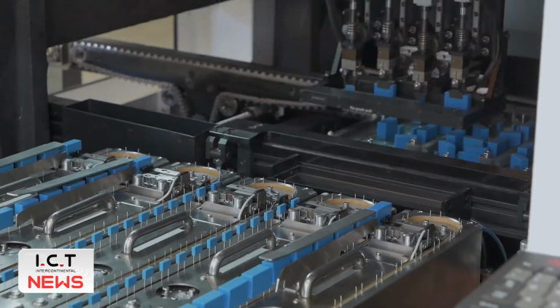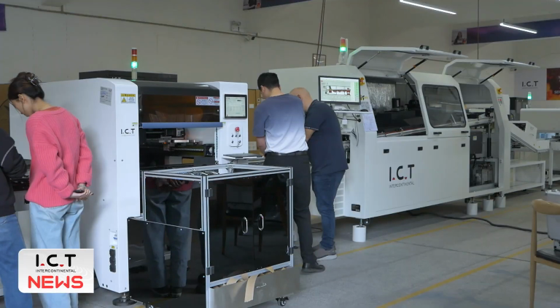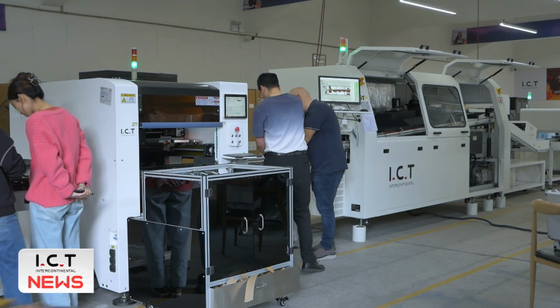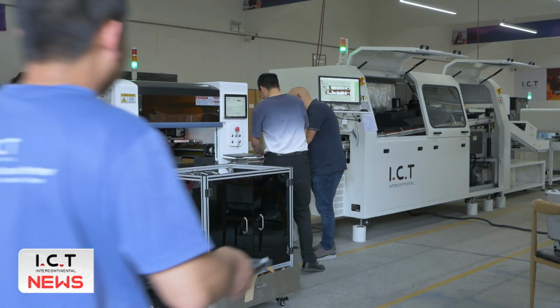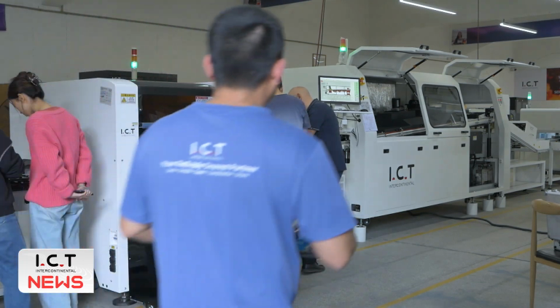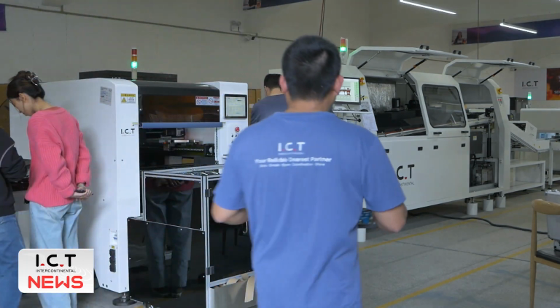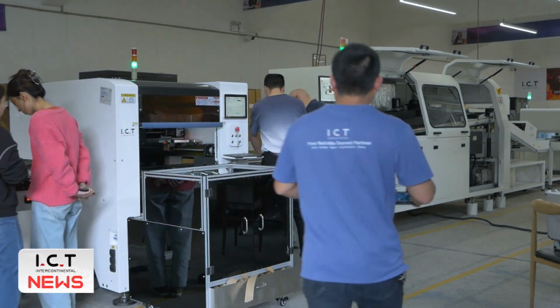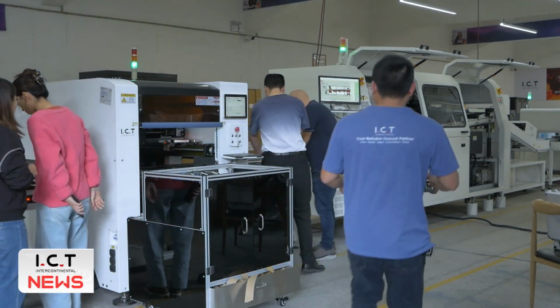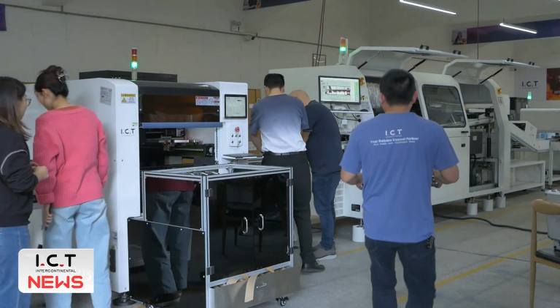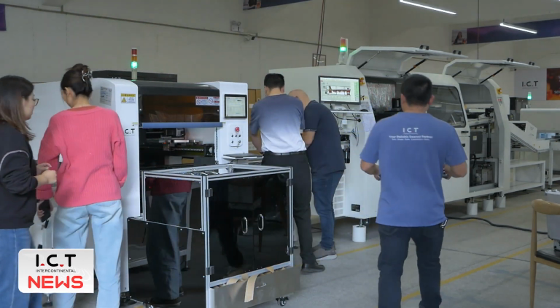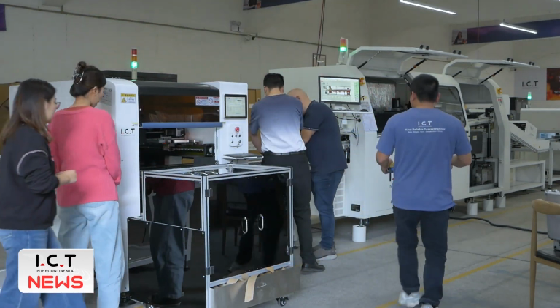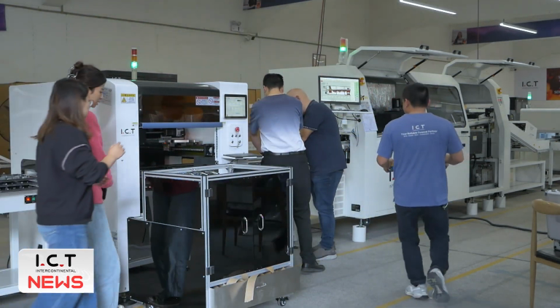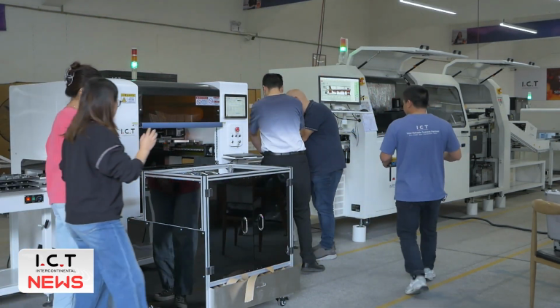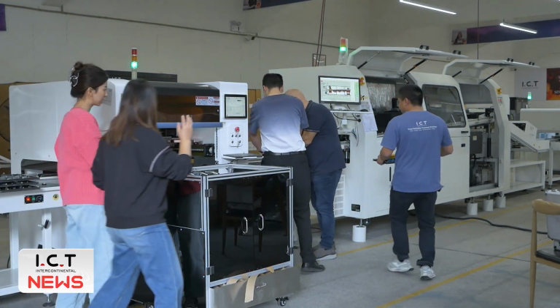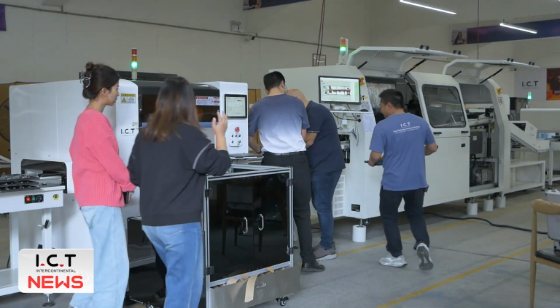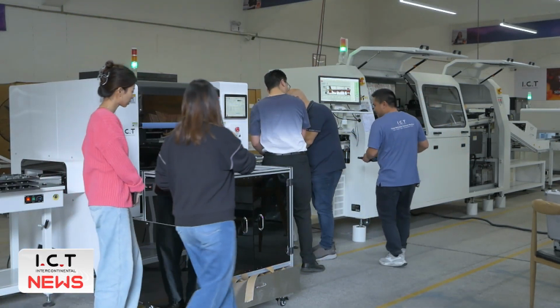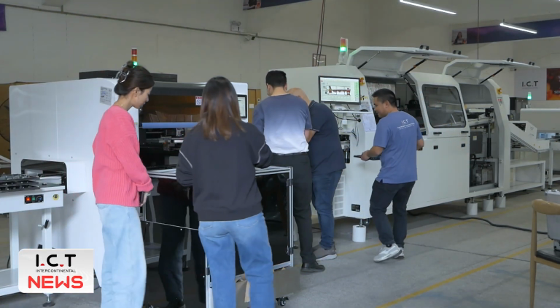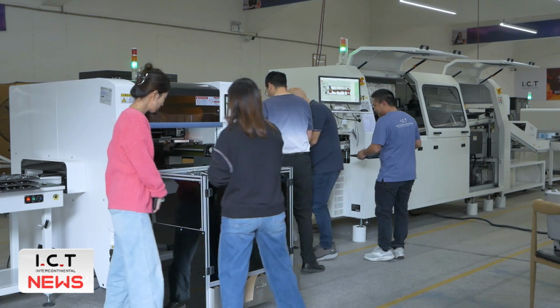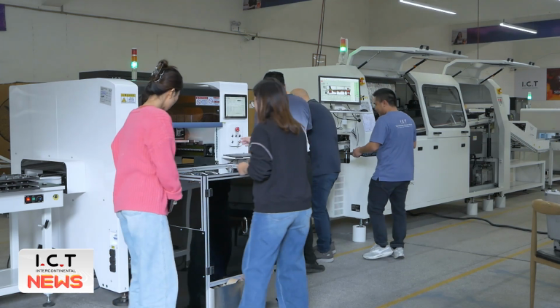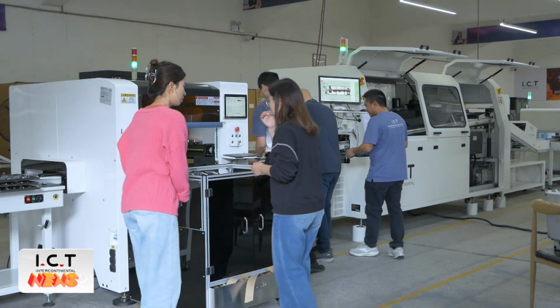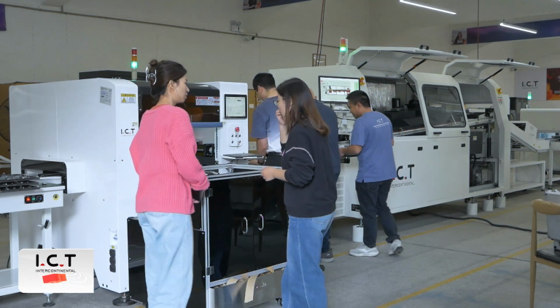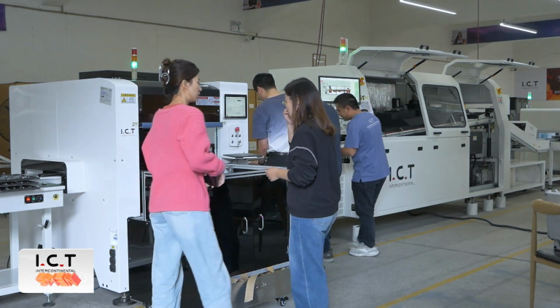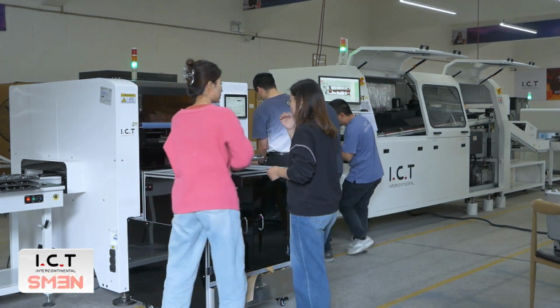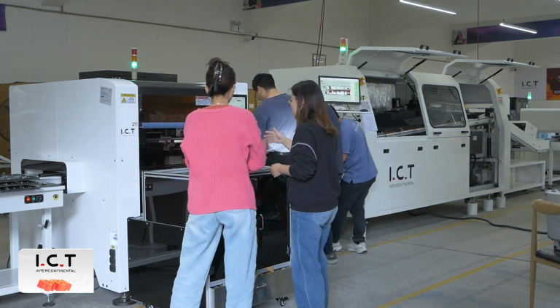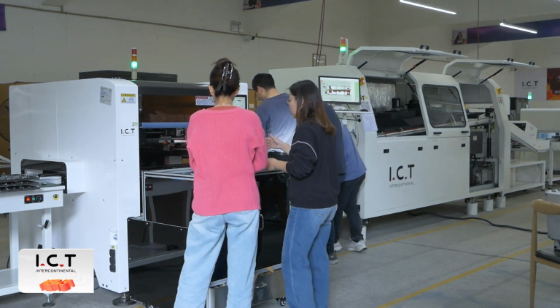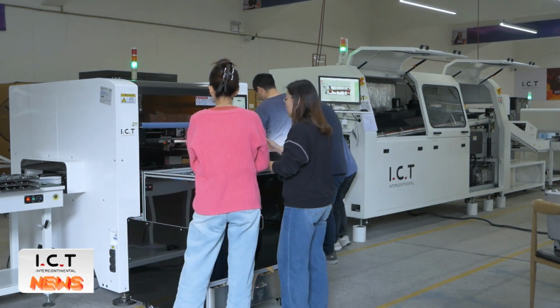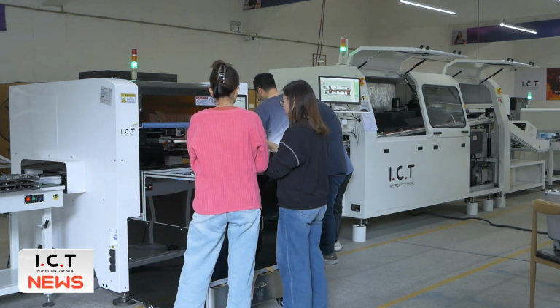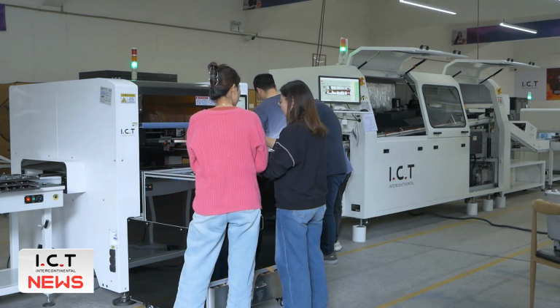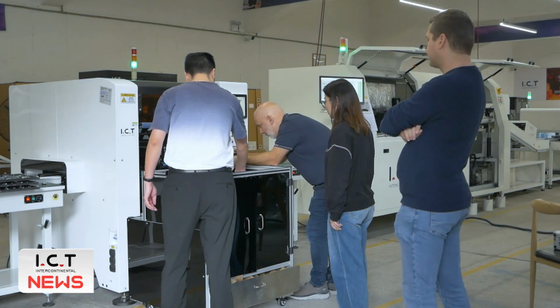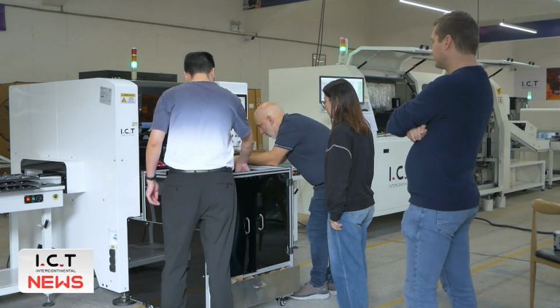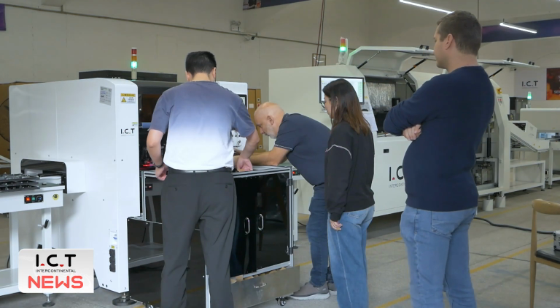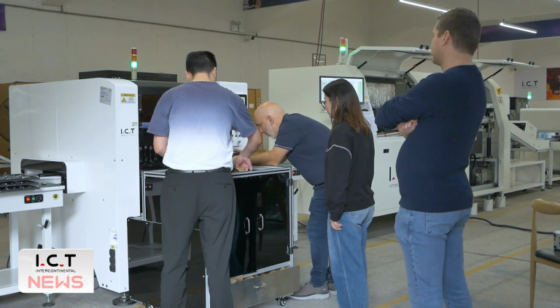Our customers put forward suggestions on-site according to the production results. Engineer Peter is efficiently adjusting the production line to ensure the customer's needs.